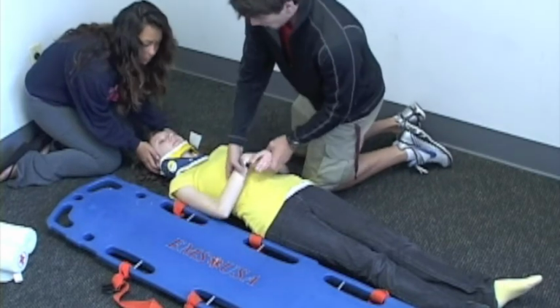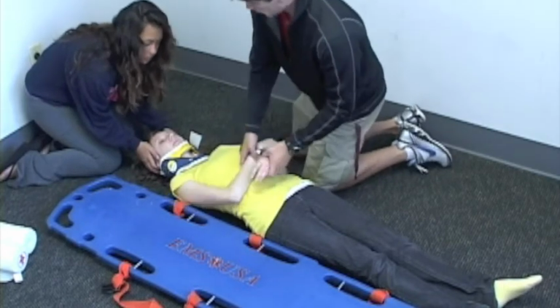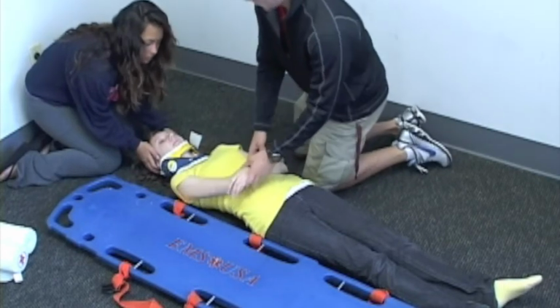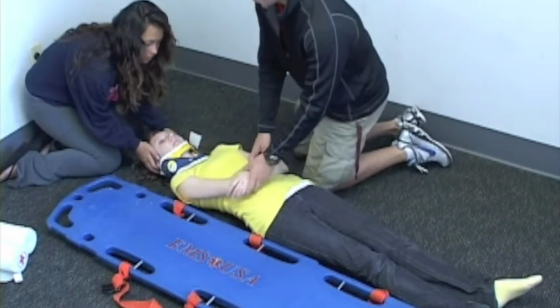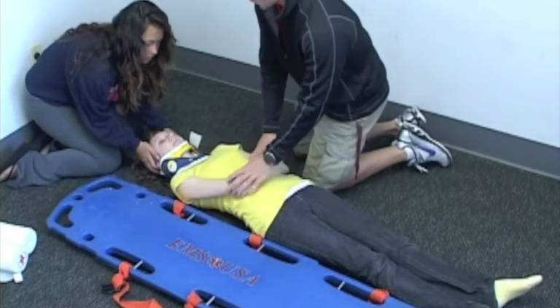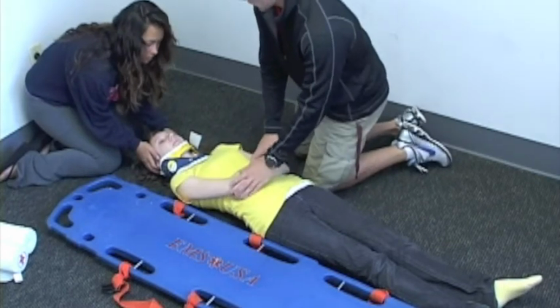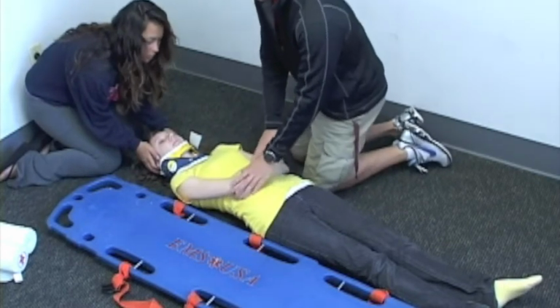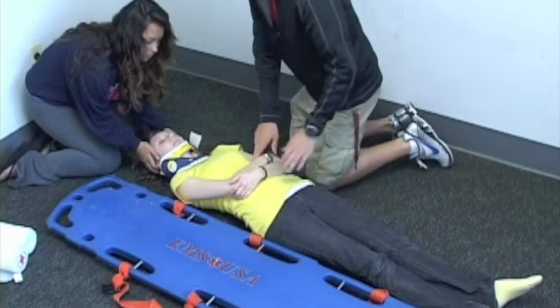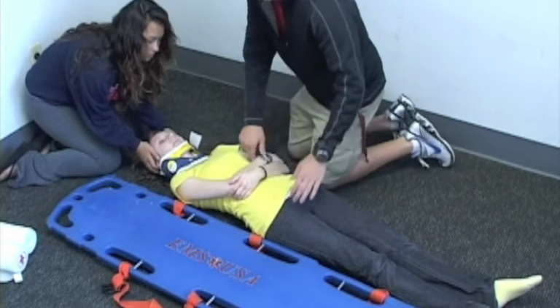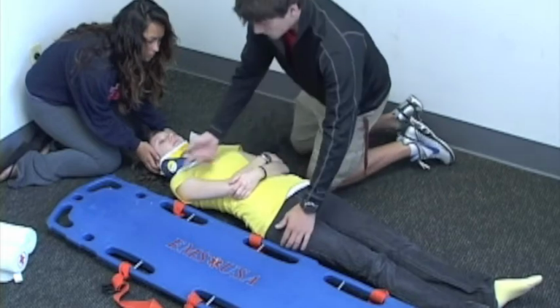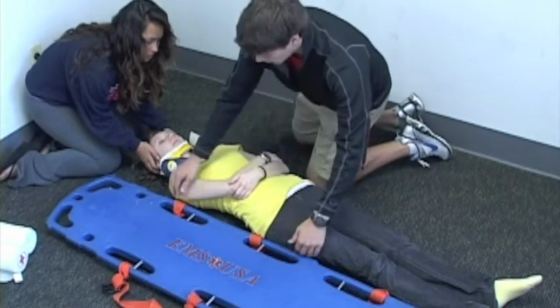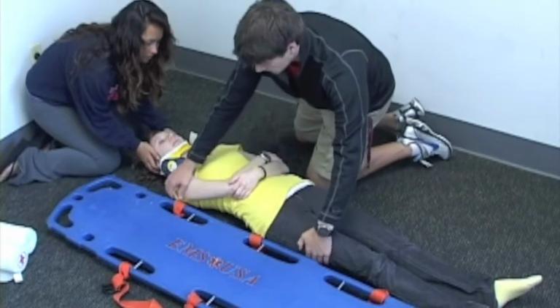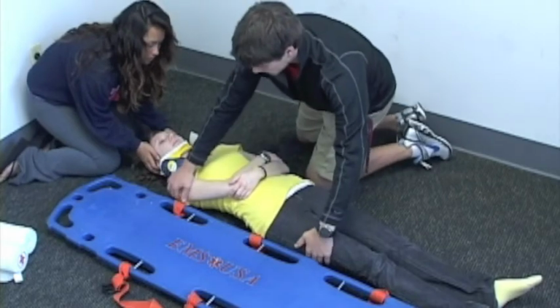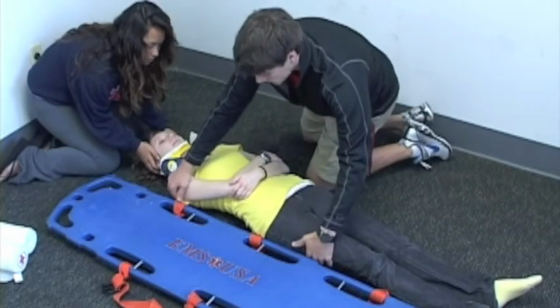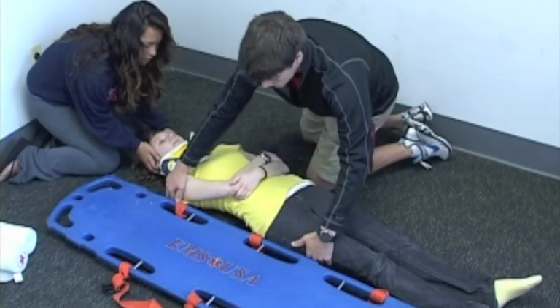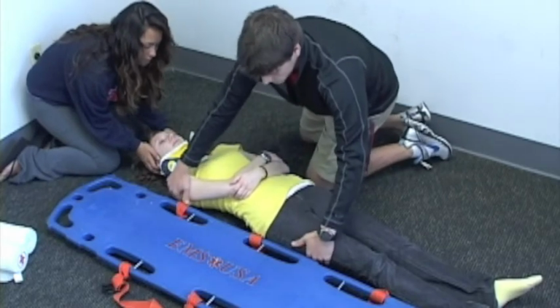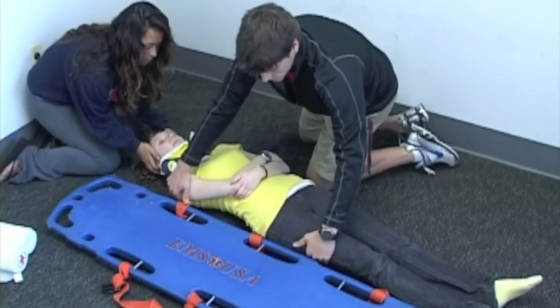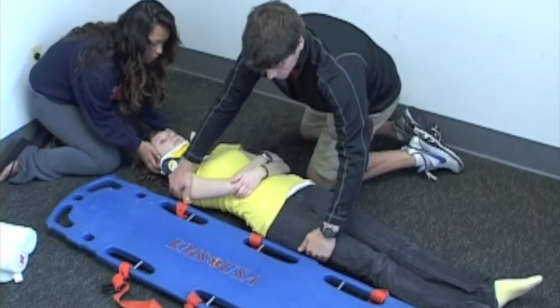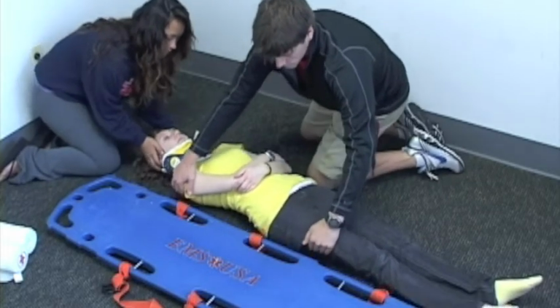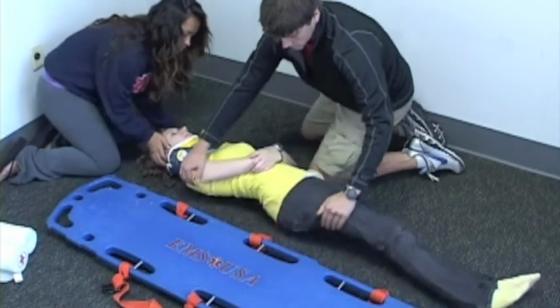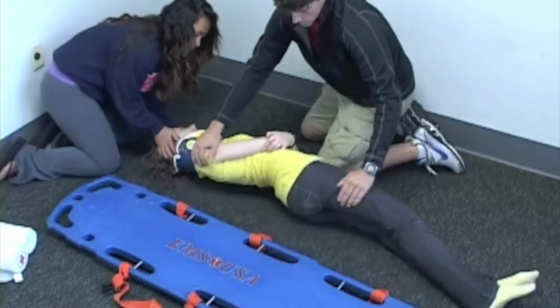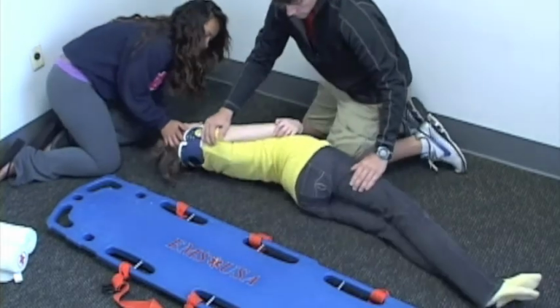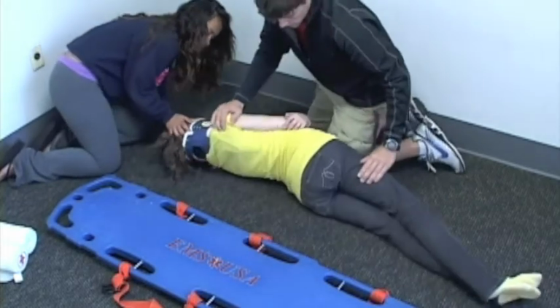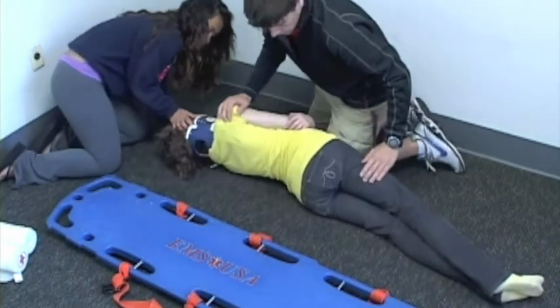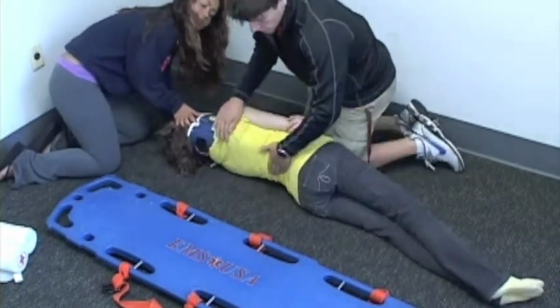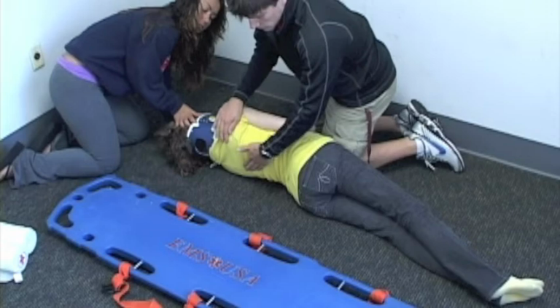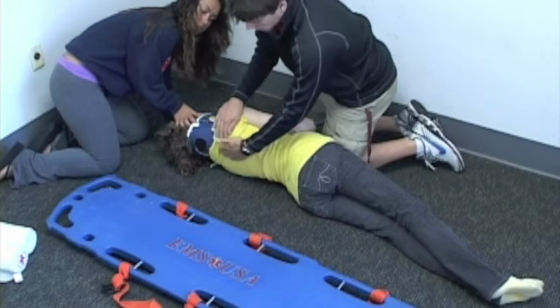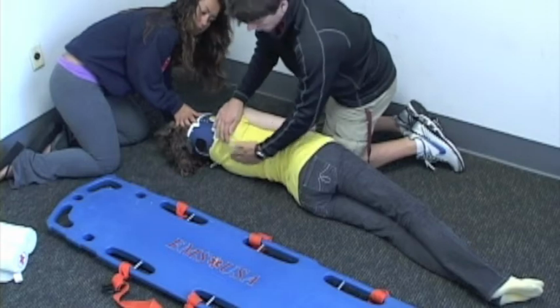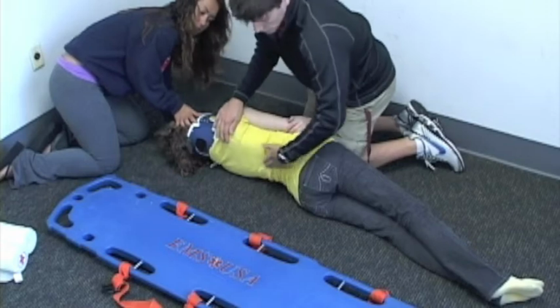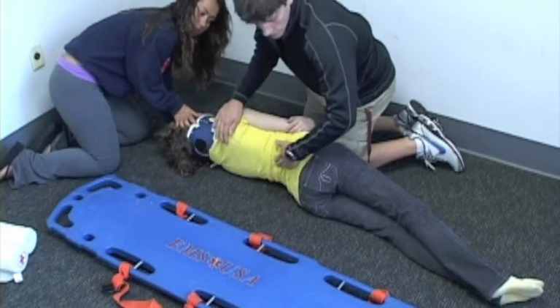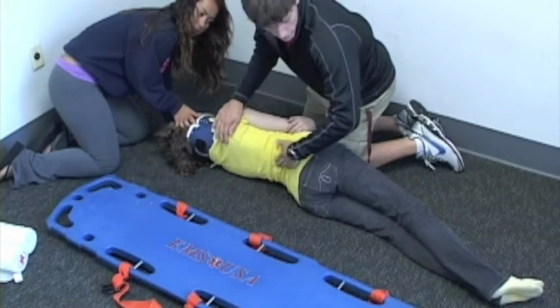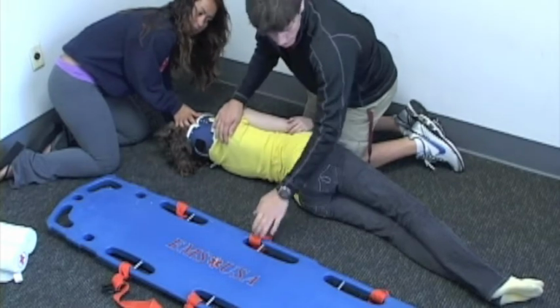On my partner's count, we're going to go ahead and log roll her. On your count. One, two, roll. Check for step-off or bleeding on her back — I don't see any step-off or bleeding.